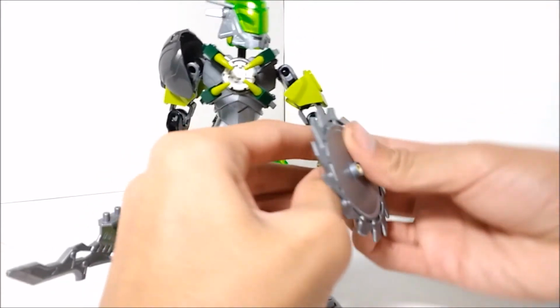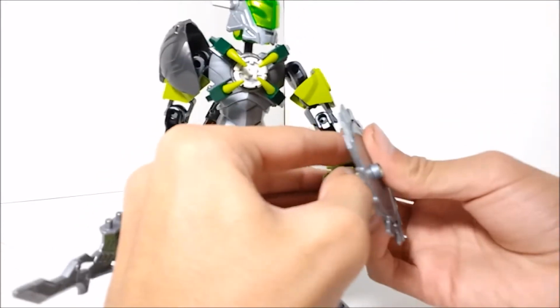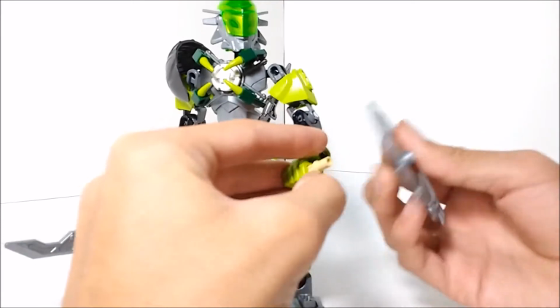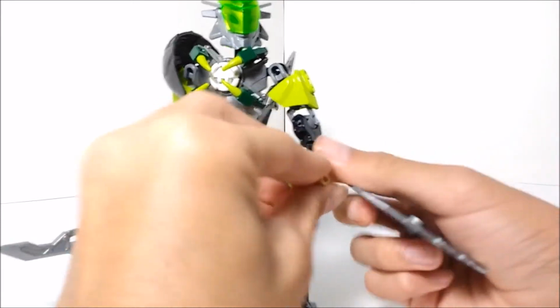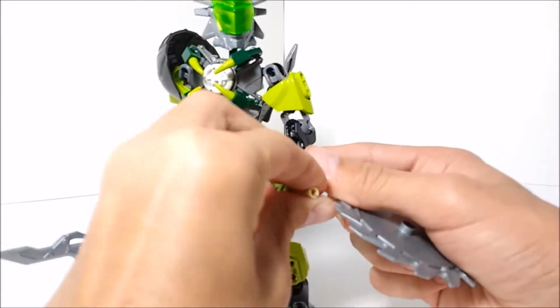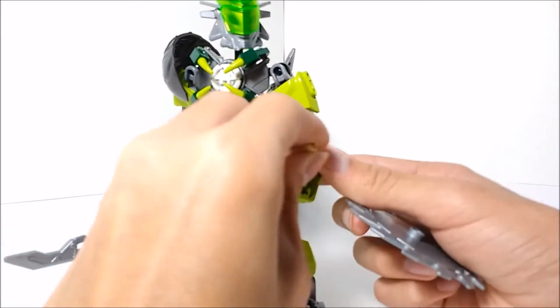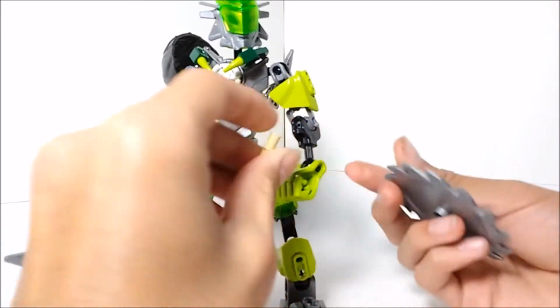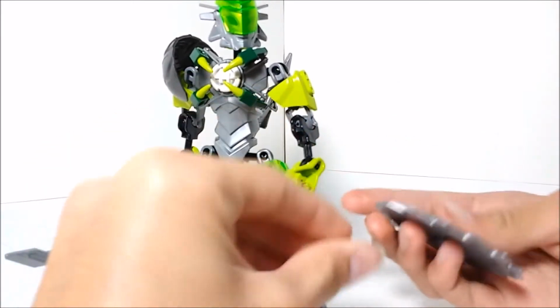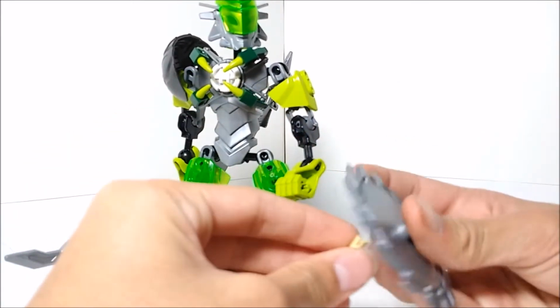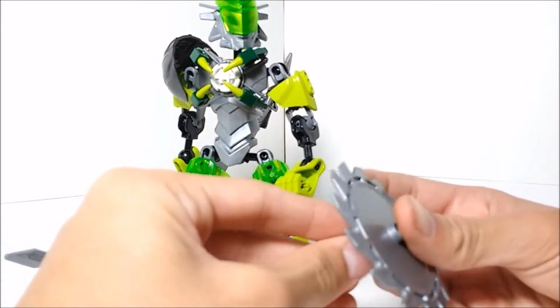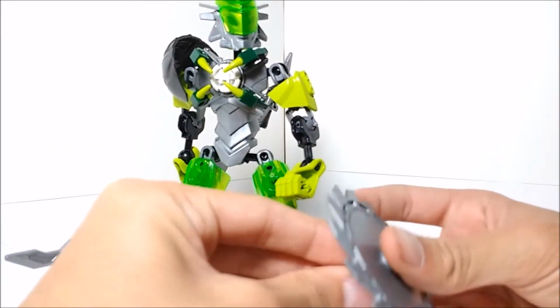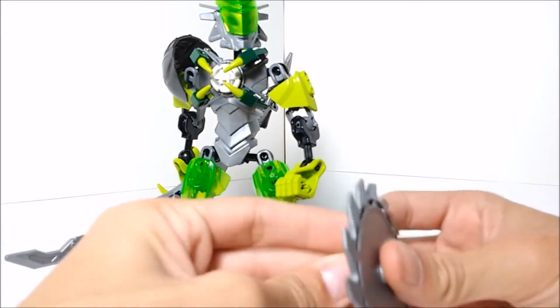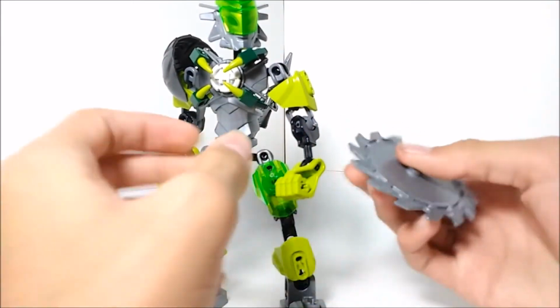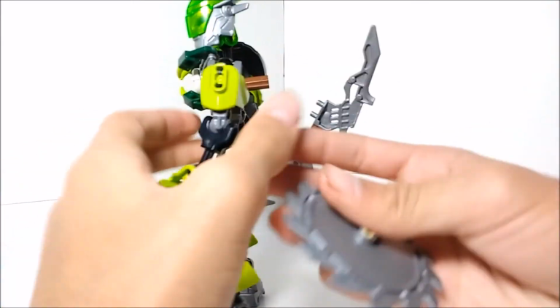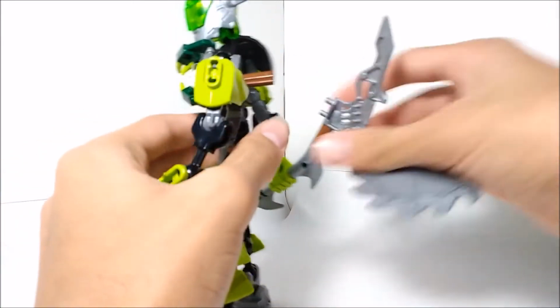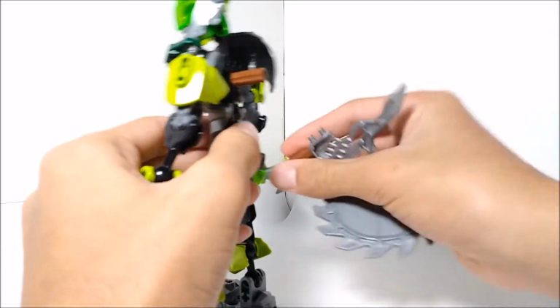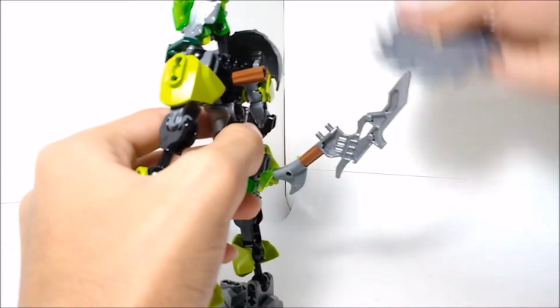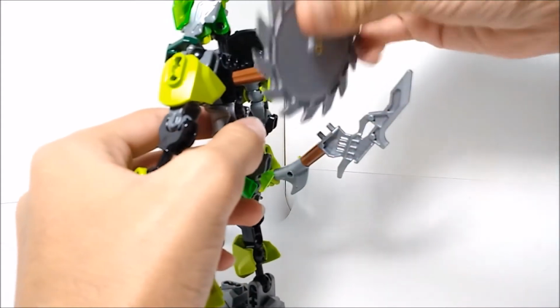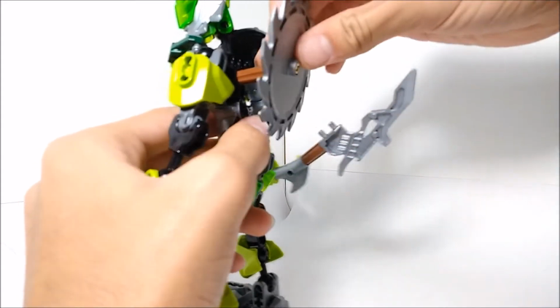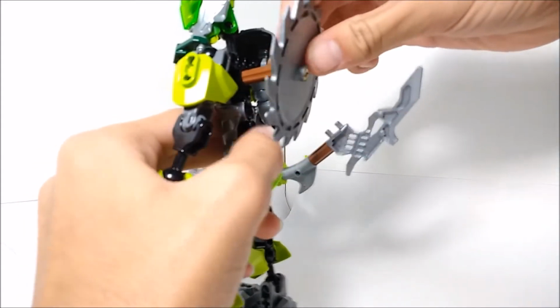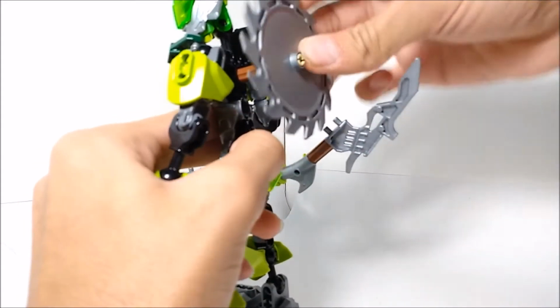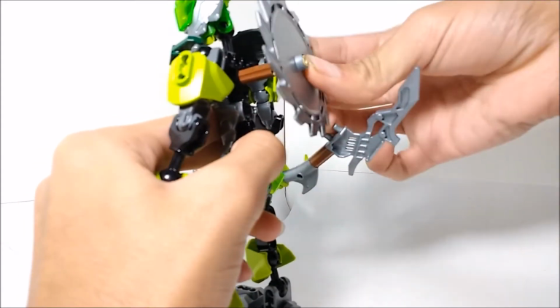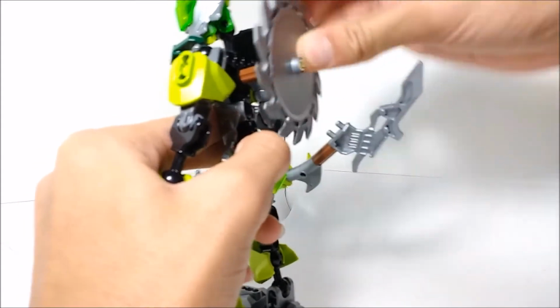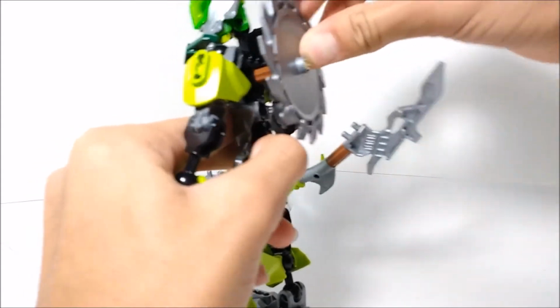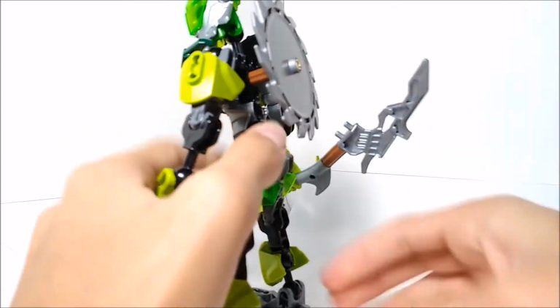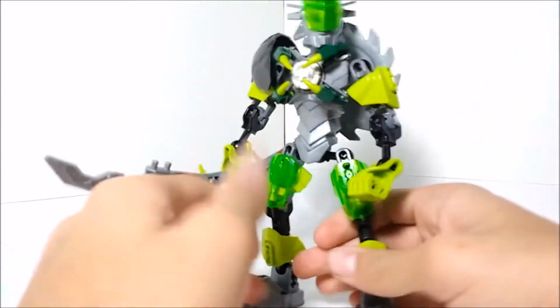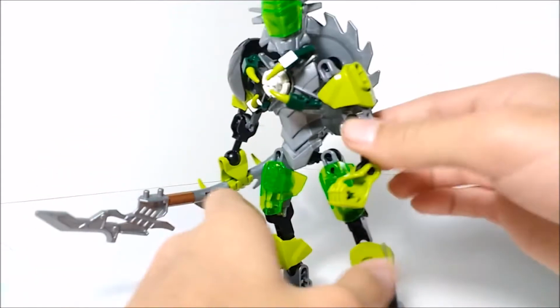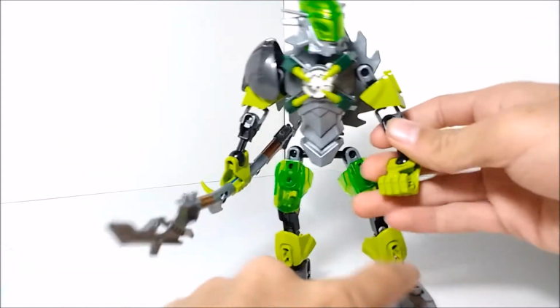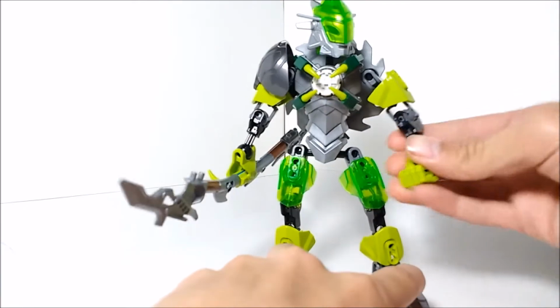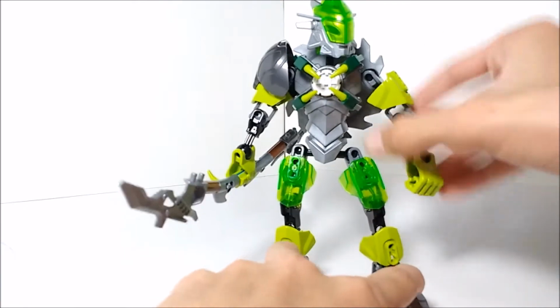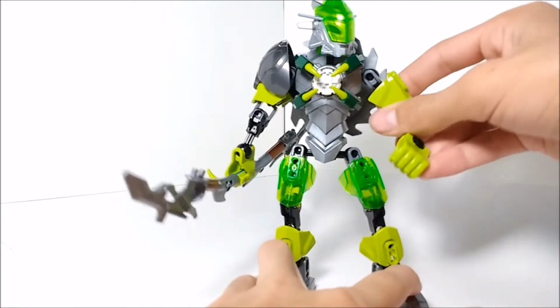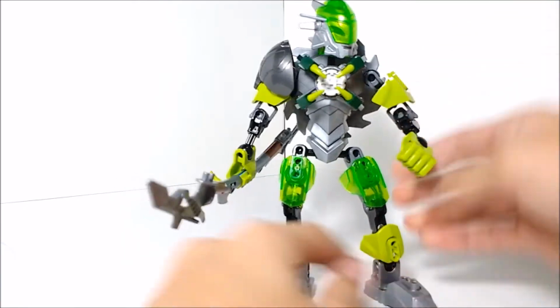Probably one of my favorite features — and they did this with the rock gun and also with Bulk — you can take off the shield and place it on her back for easy storage. That is very nice. So now she has a free hand to use.